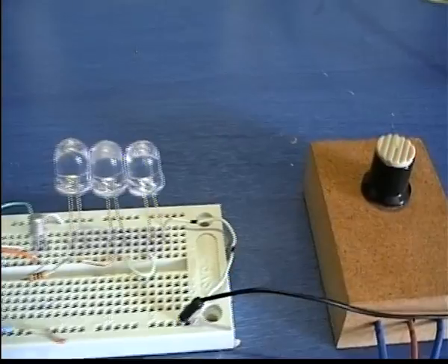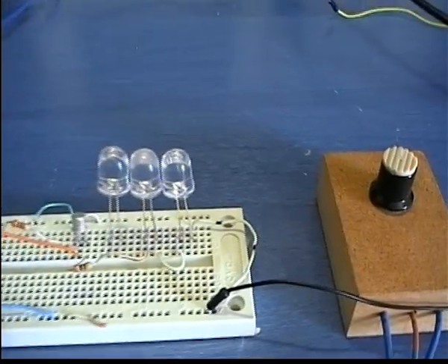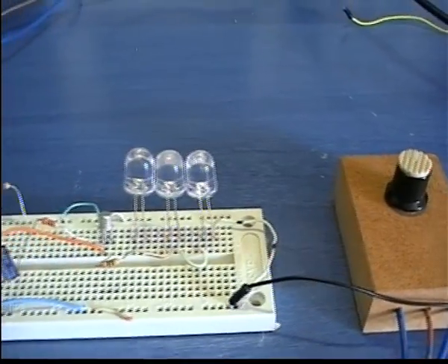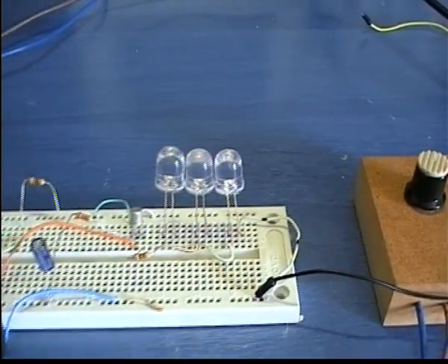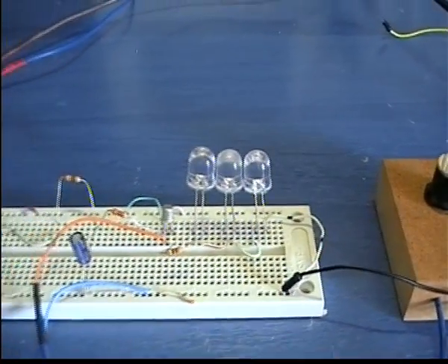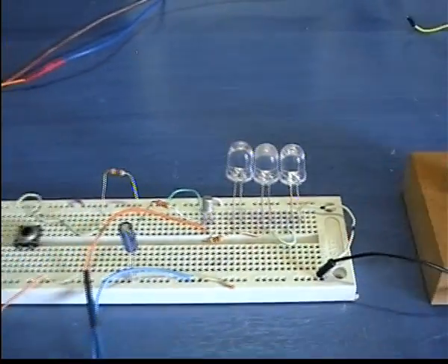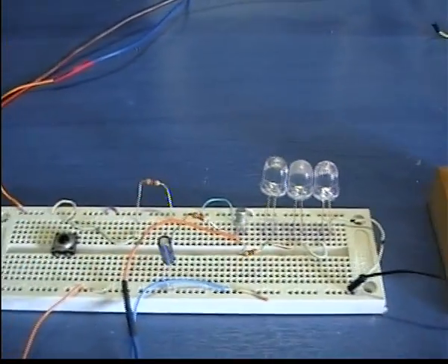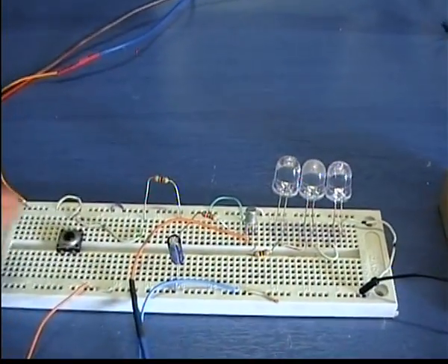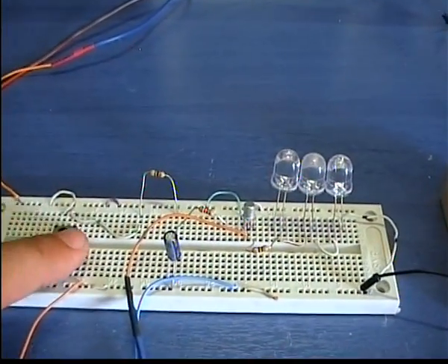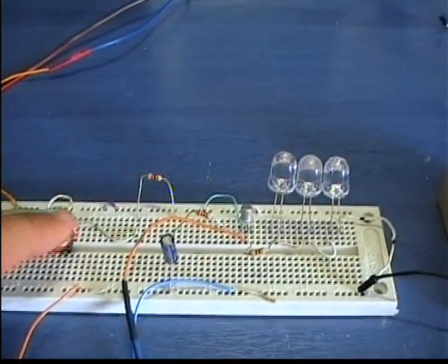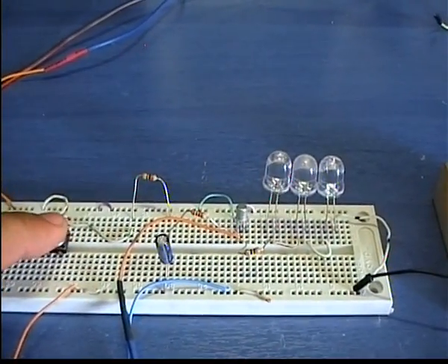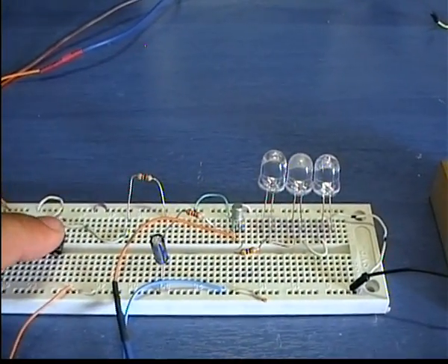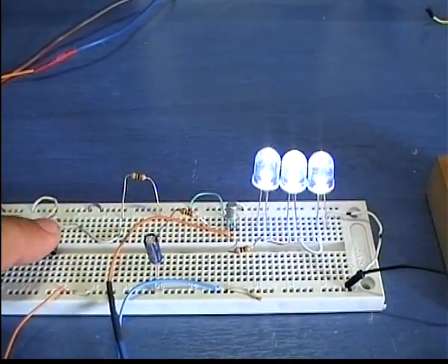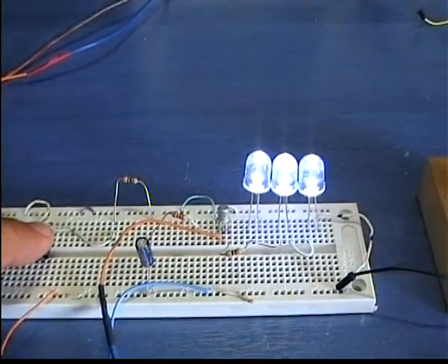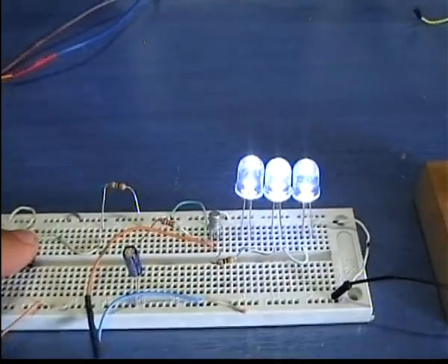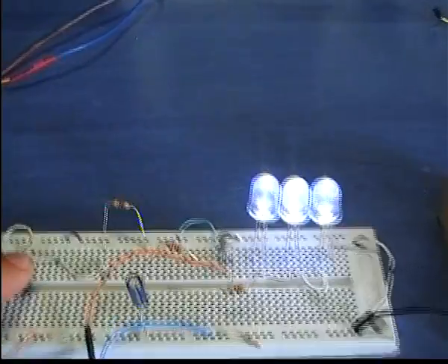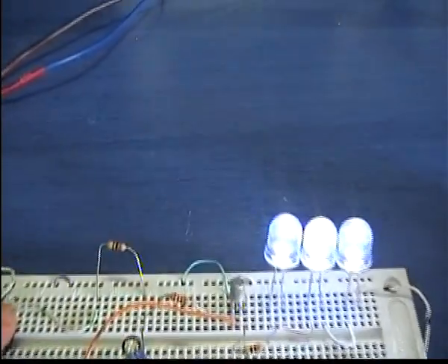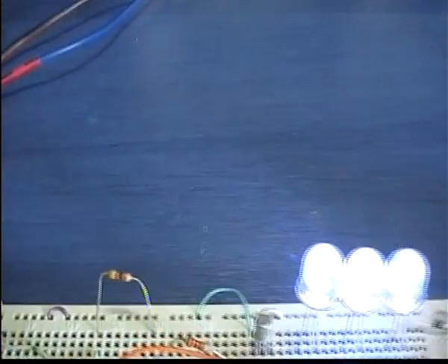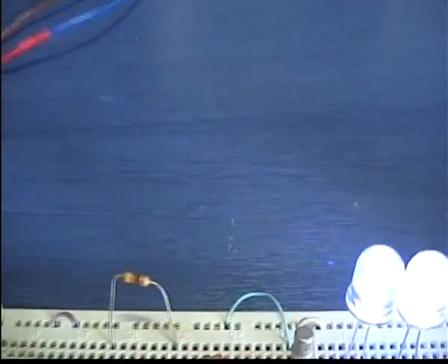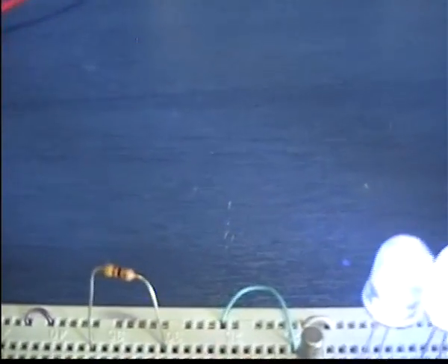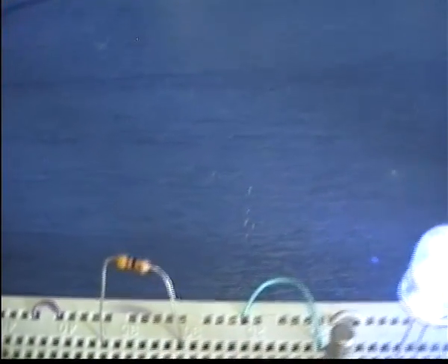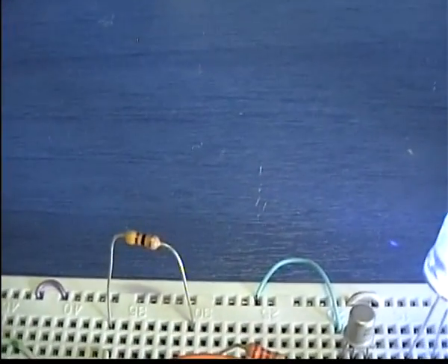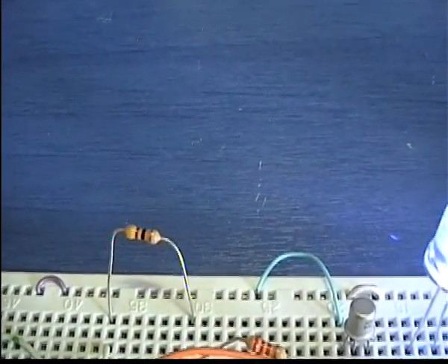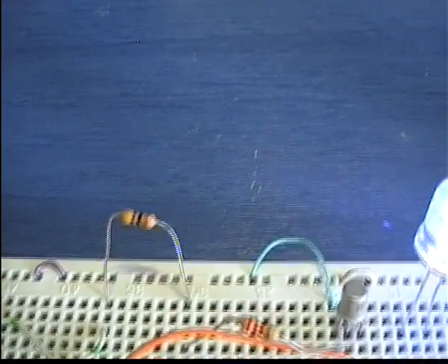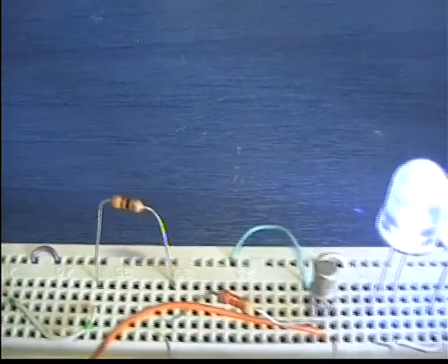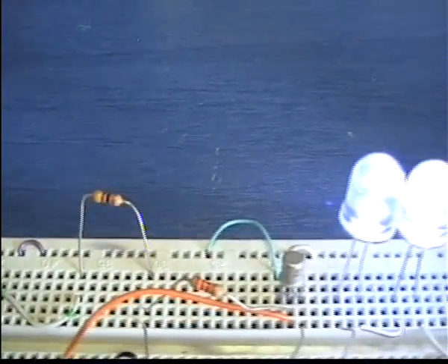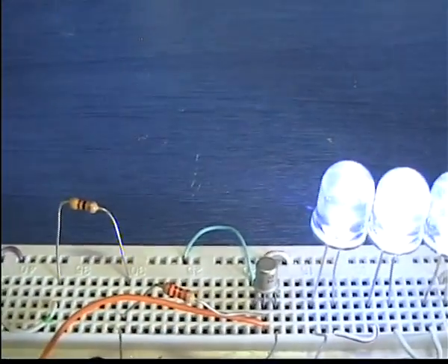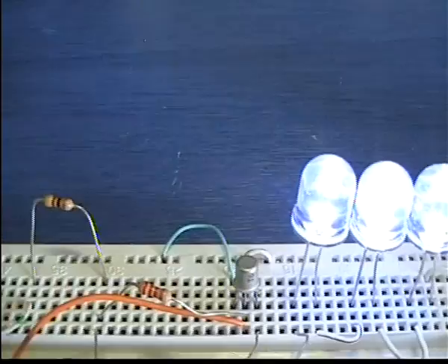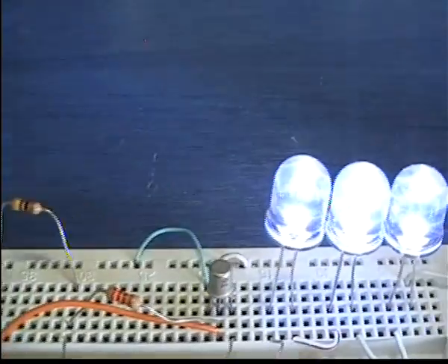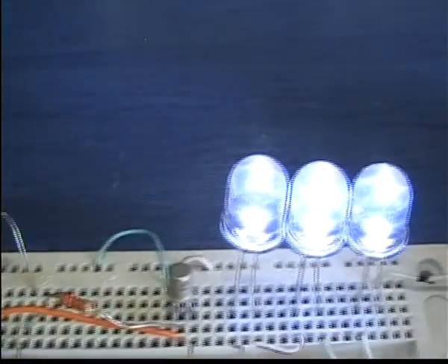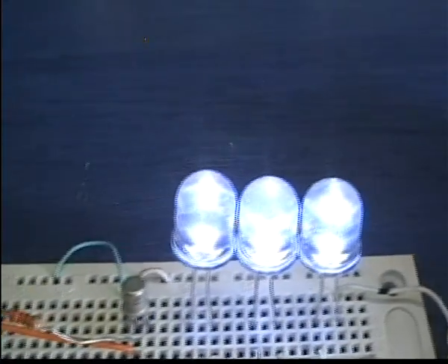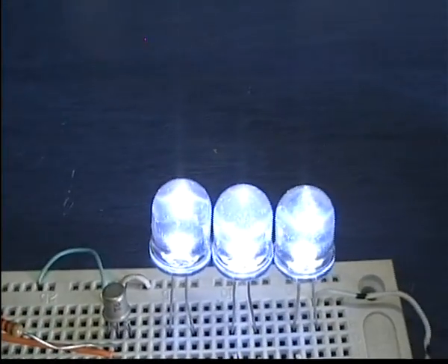When the button is pressed, the capacitor is charged through this small protection resistor. The transistor will saturate and the LEDs will be turned on.